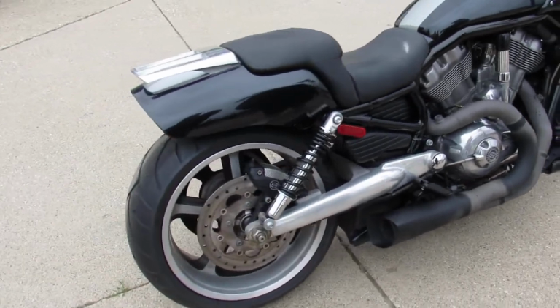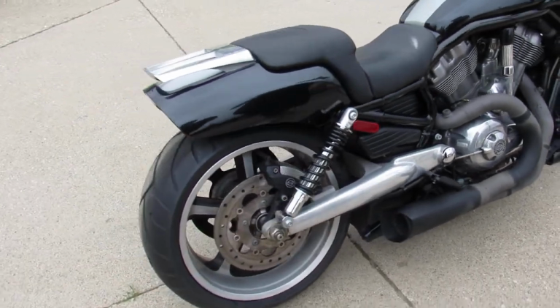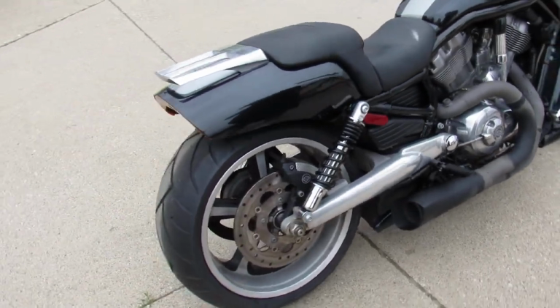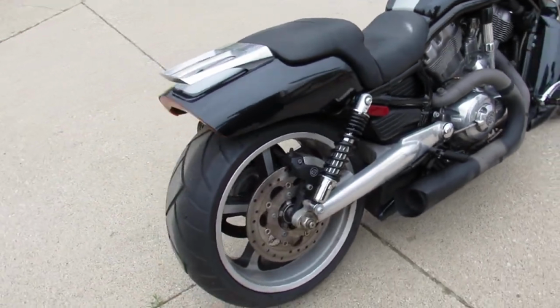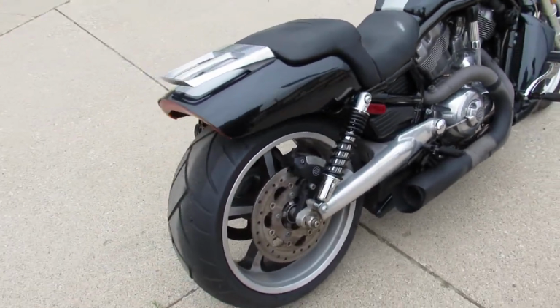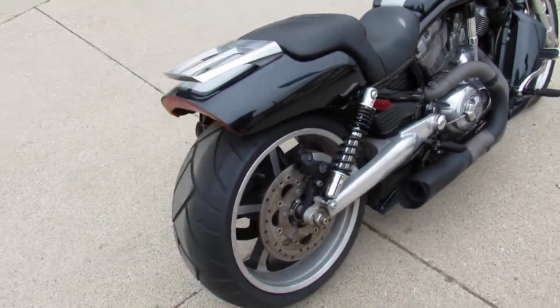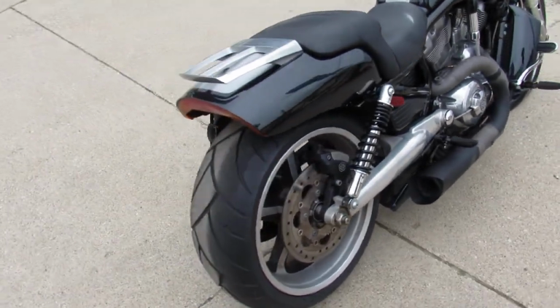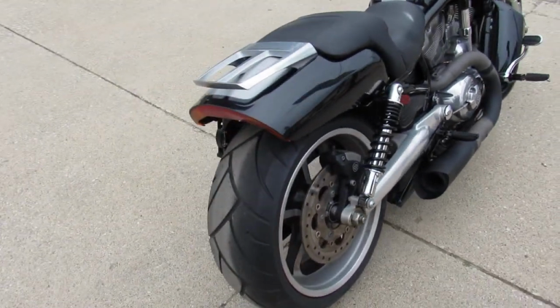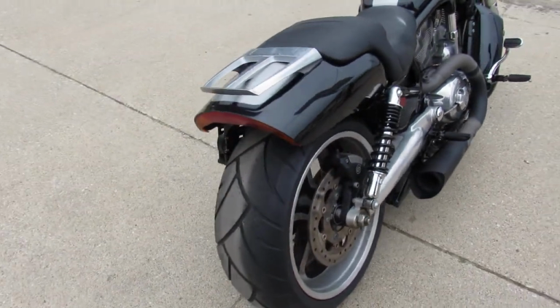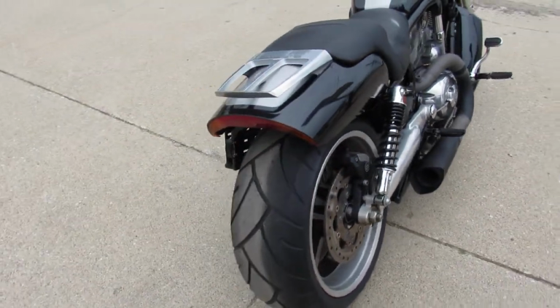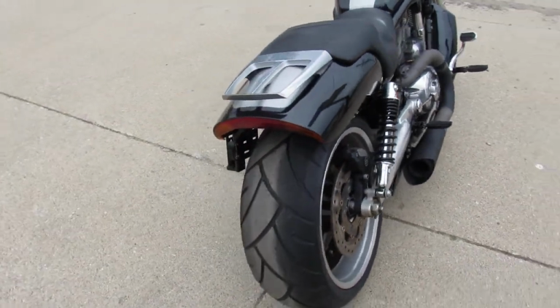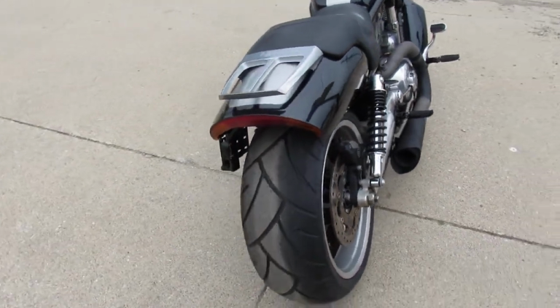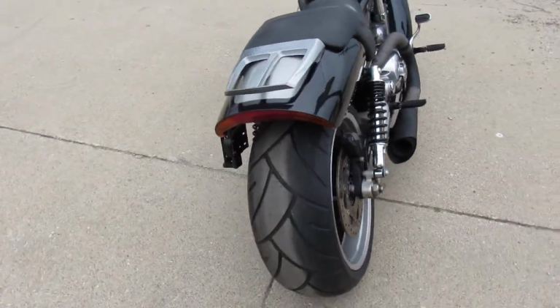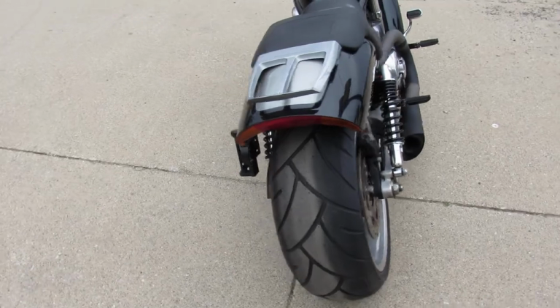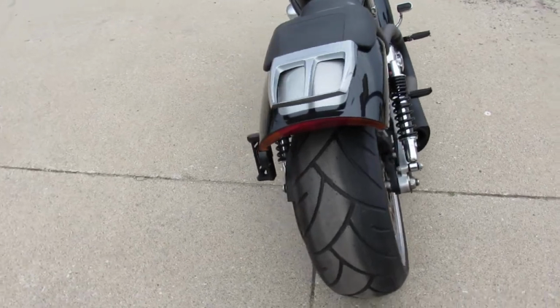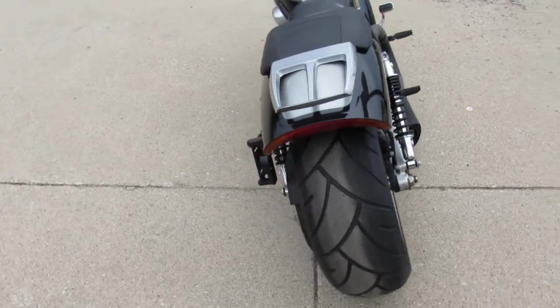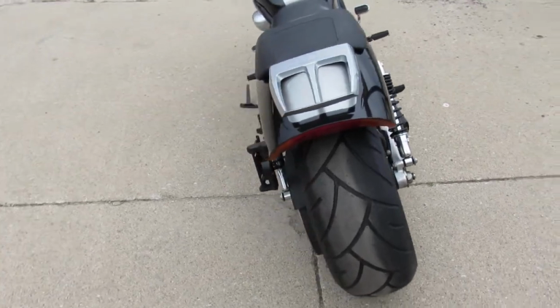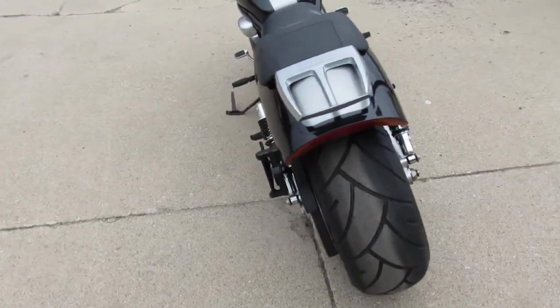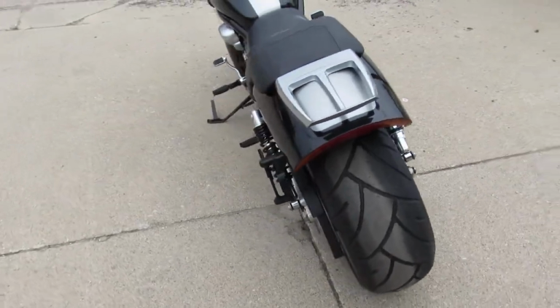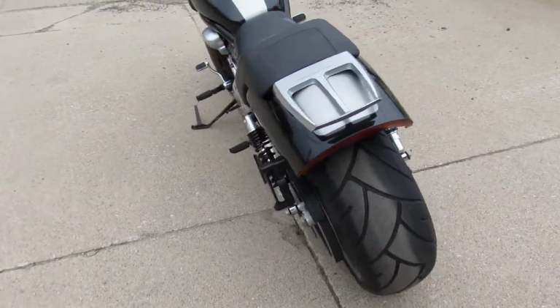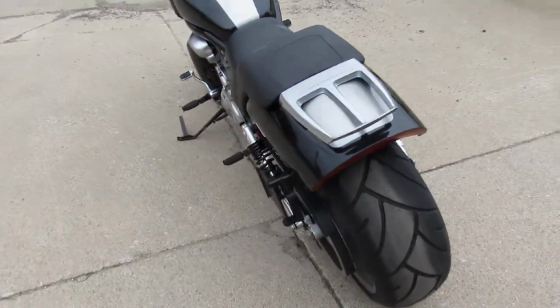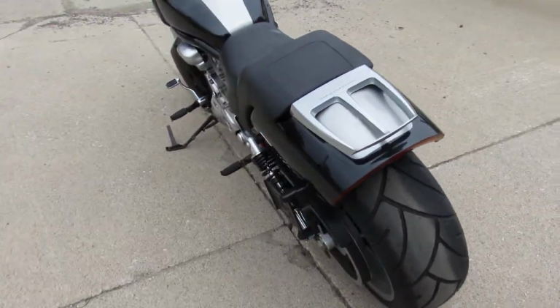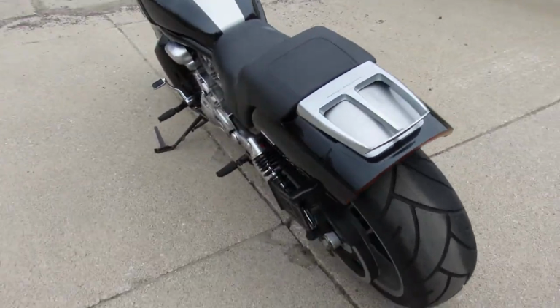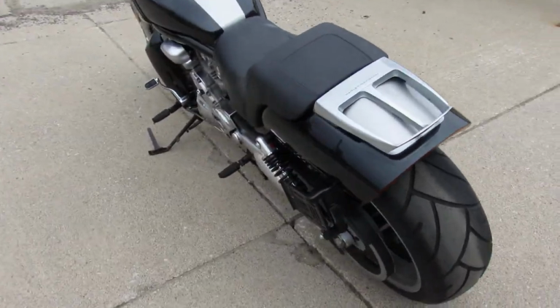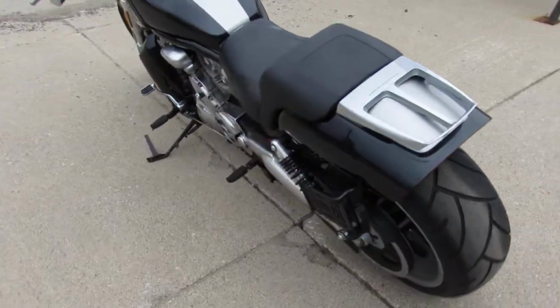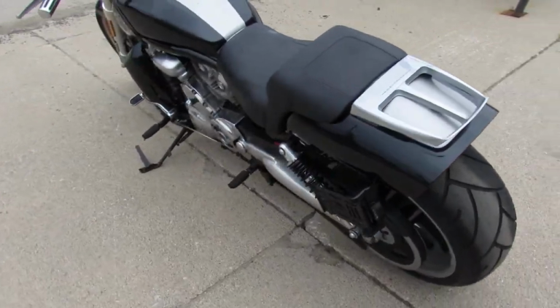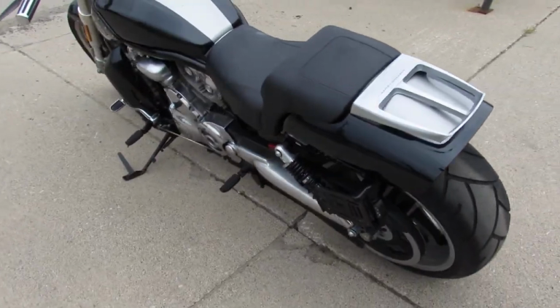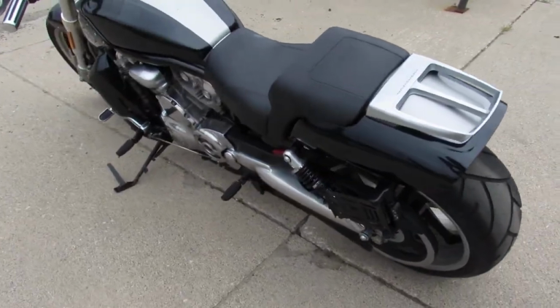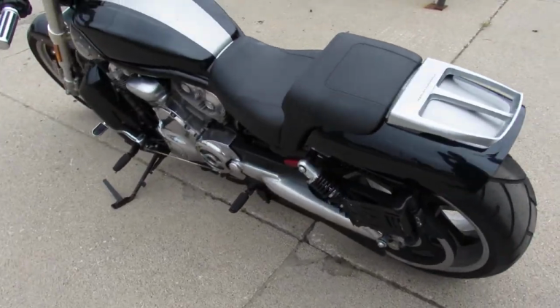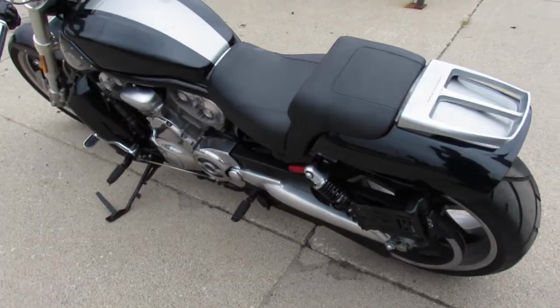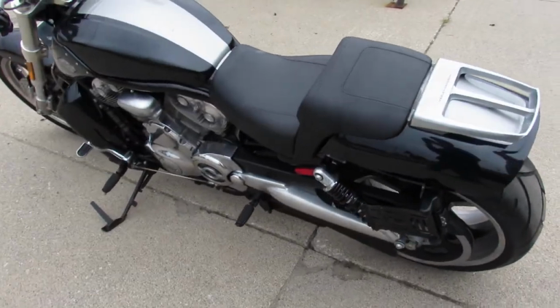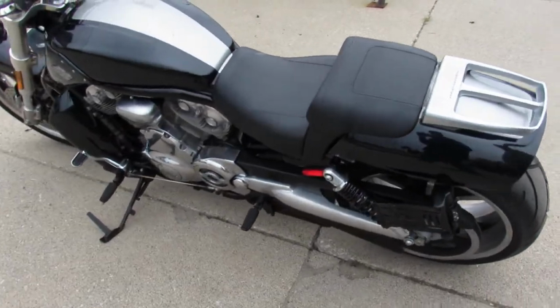This one runs strong, needs nothing. Just serviced at the dealership, inspected. All the fluids have been changed. This one is ready to go — turn the key, hit the road.